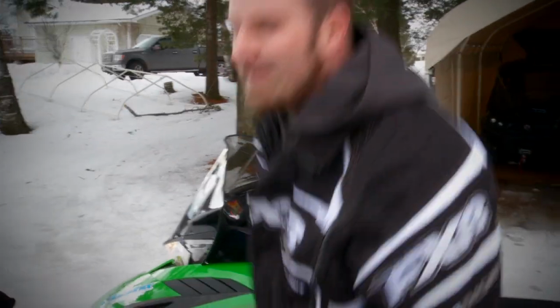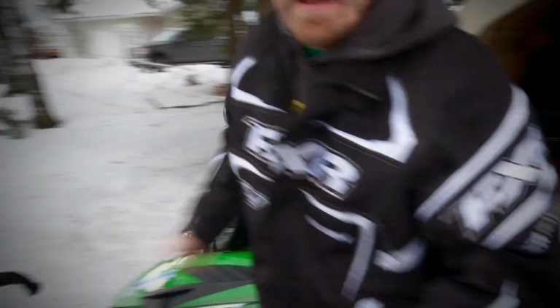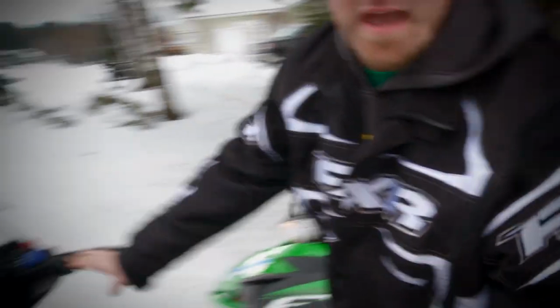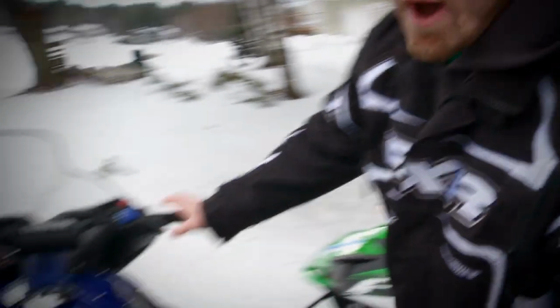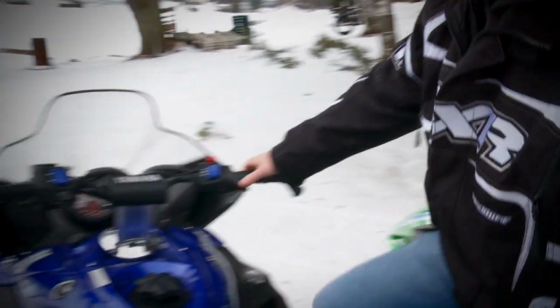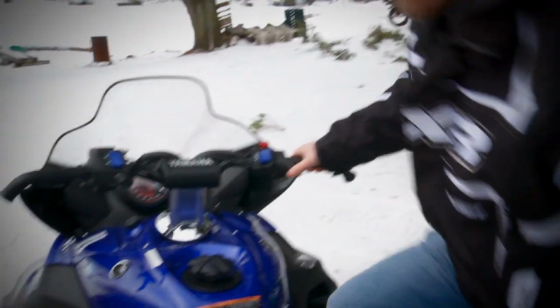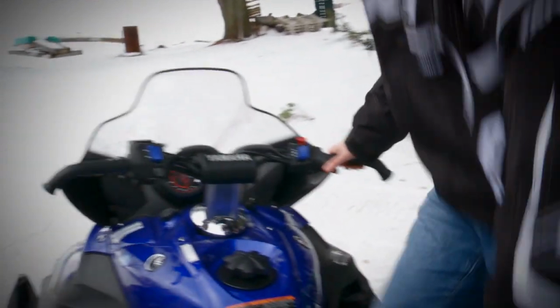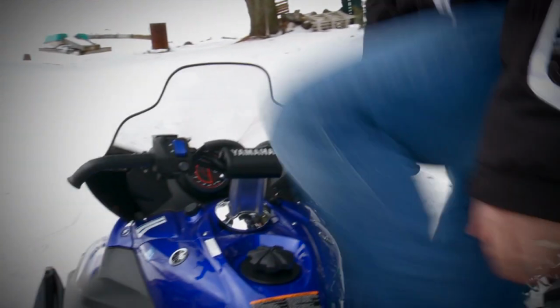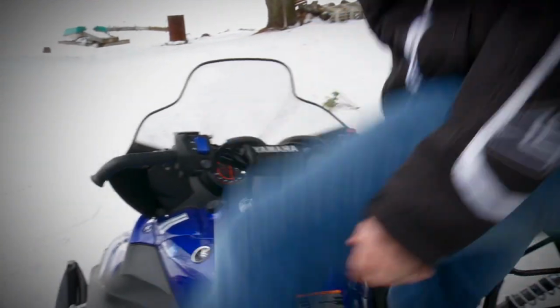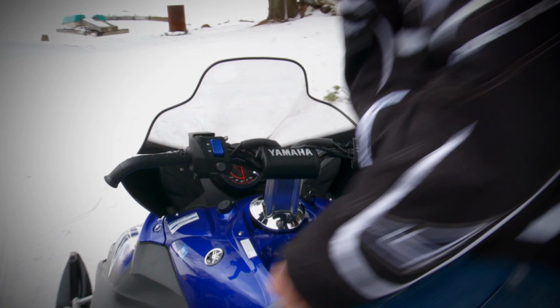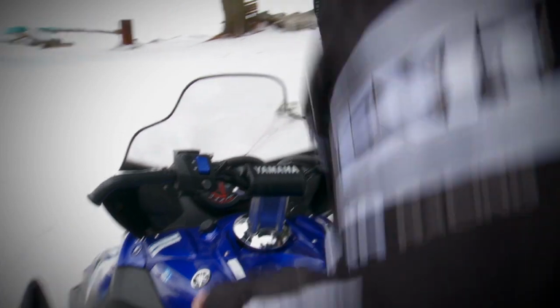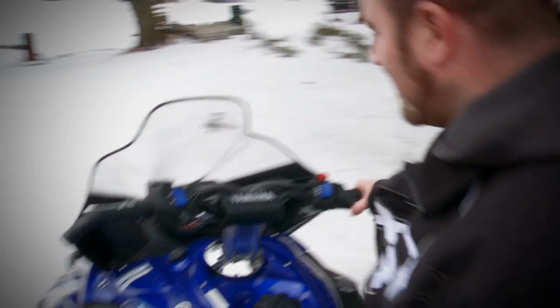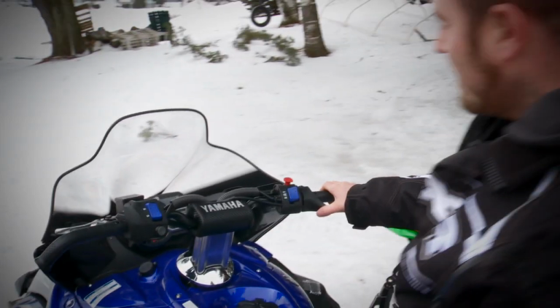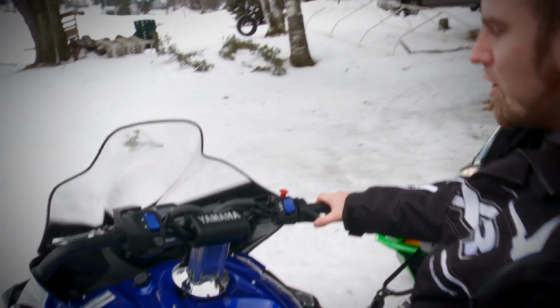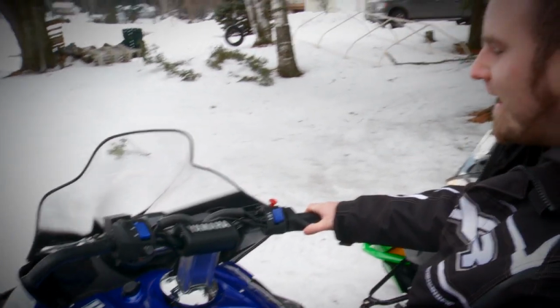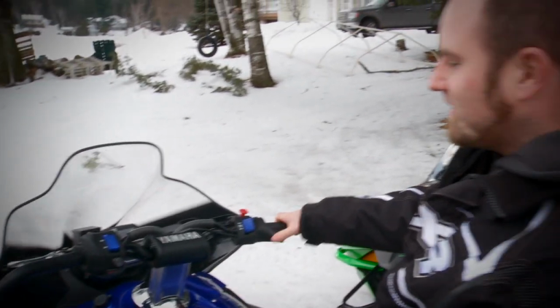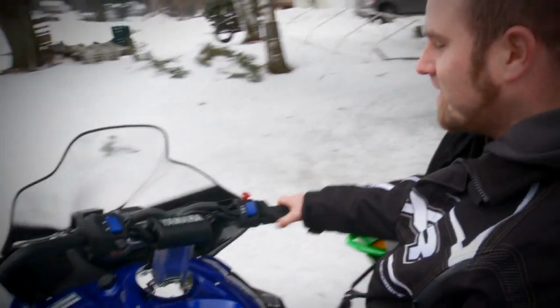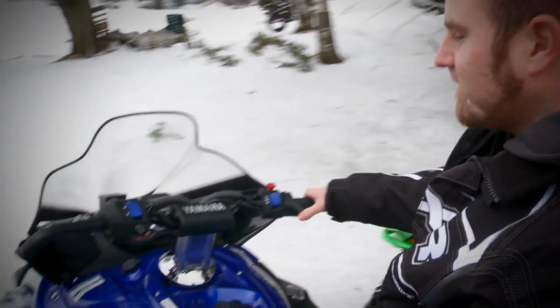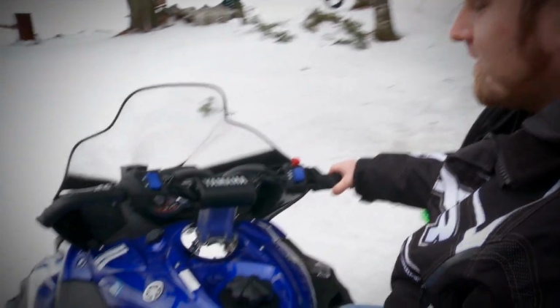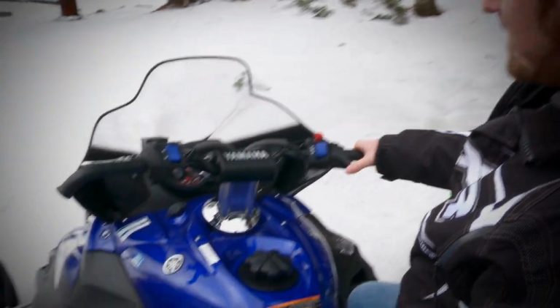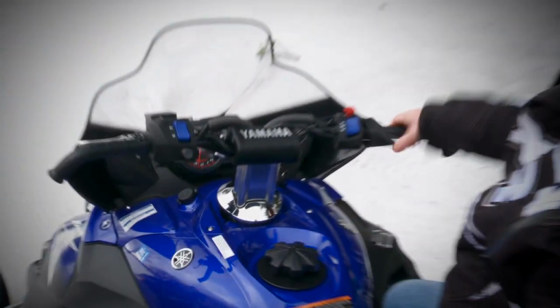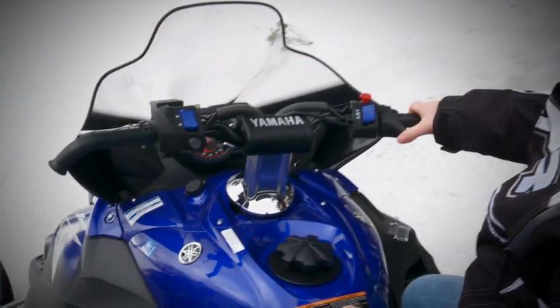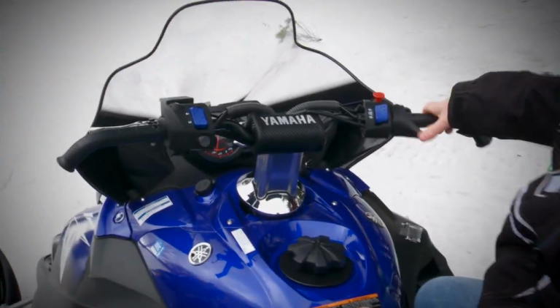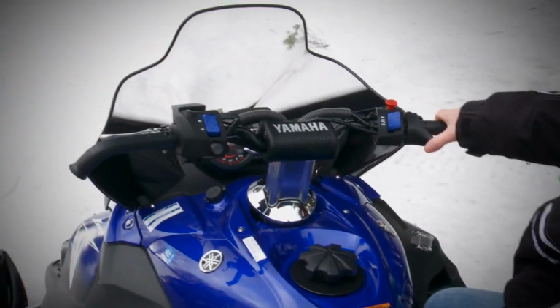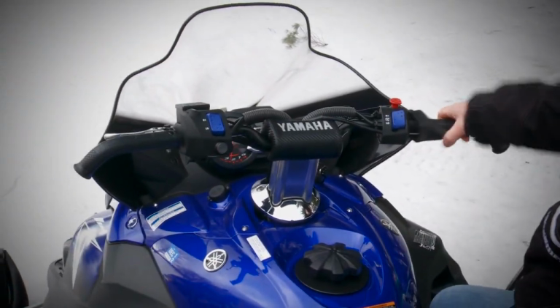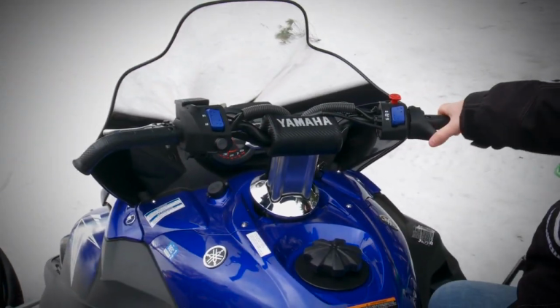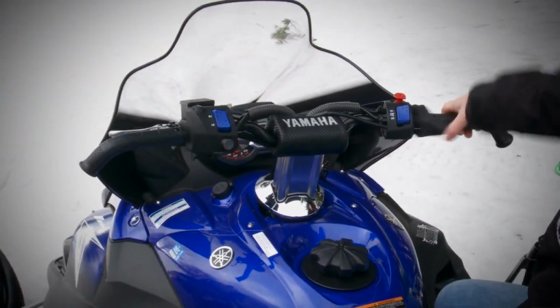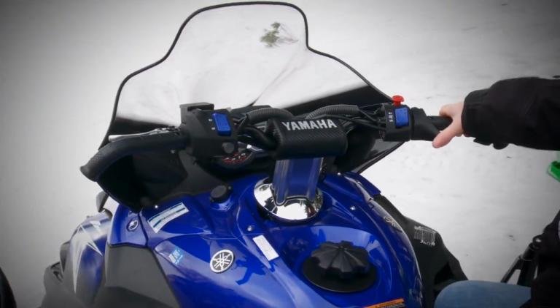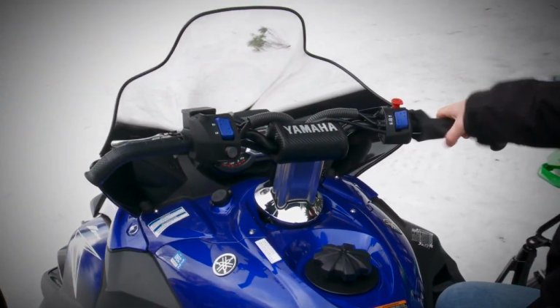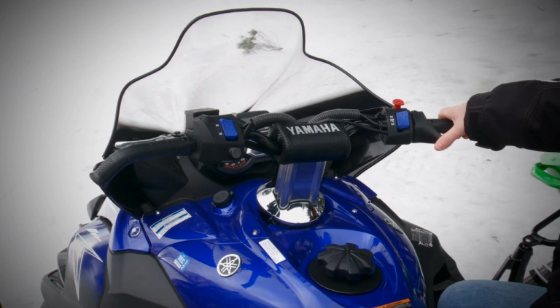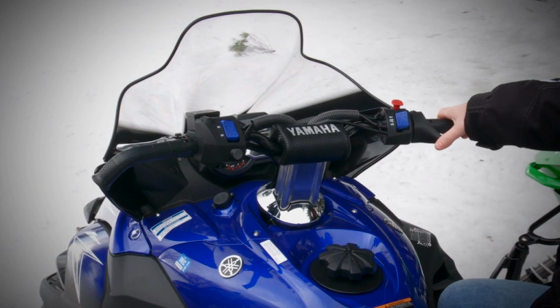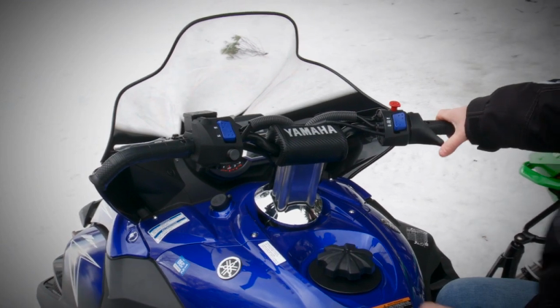Now a Yamaha Apex — same story. No brakes. Immediate throttle response. No lag.